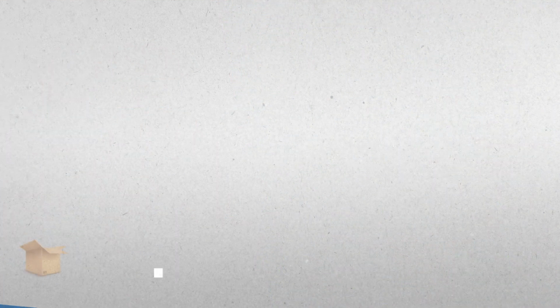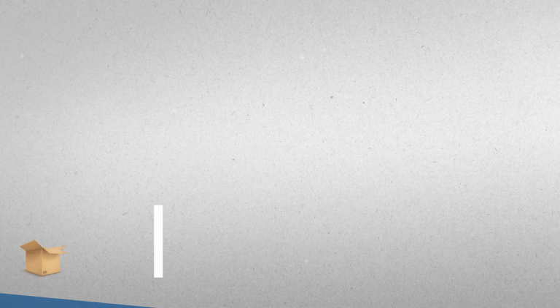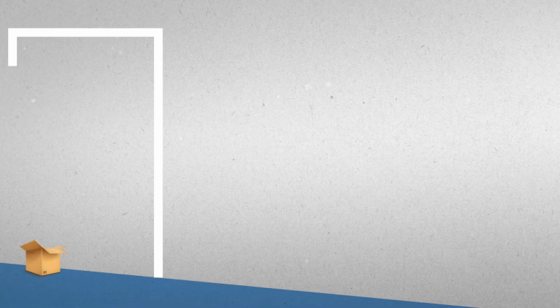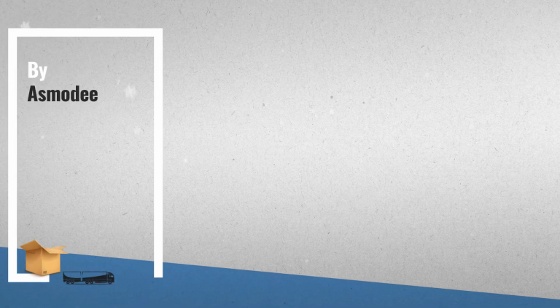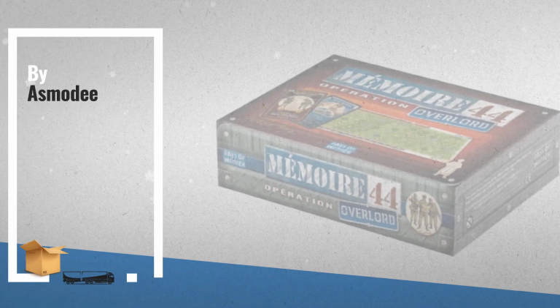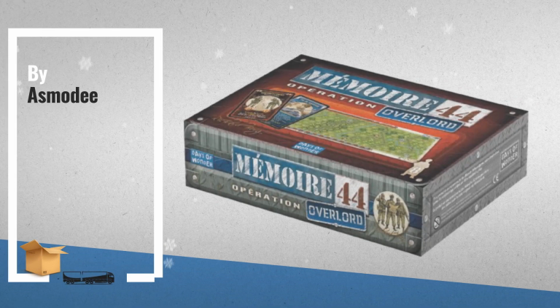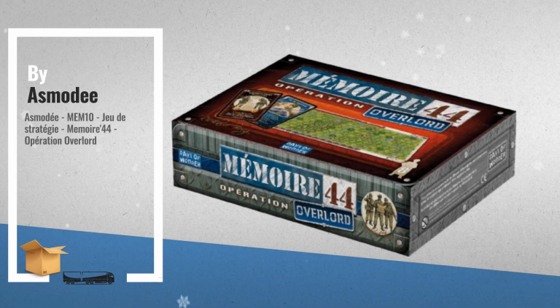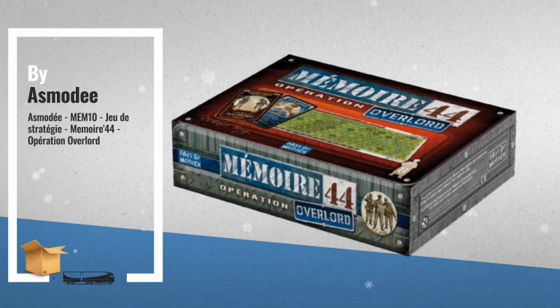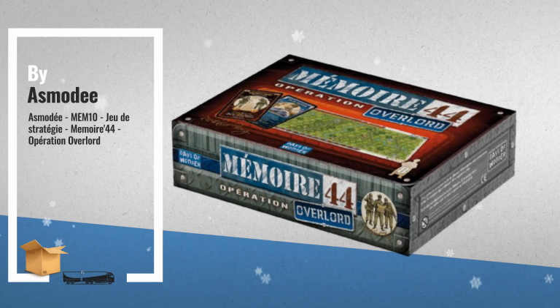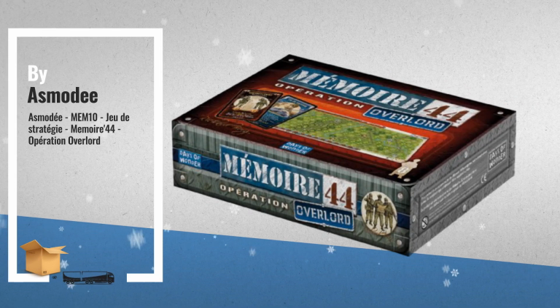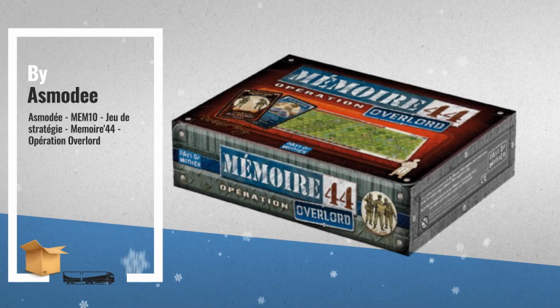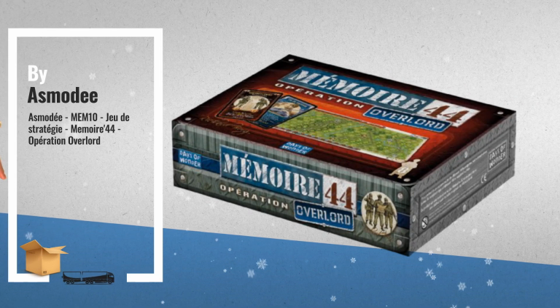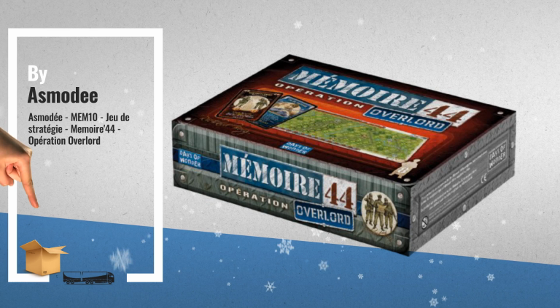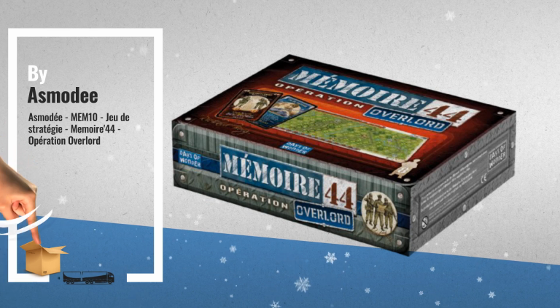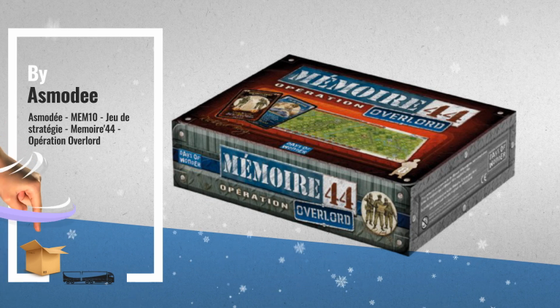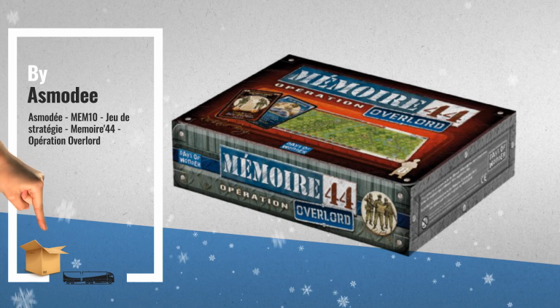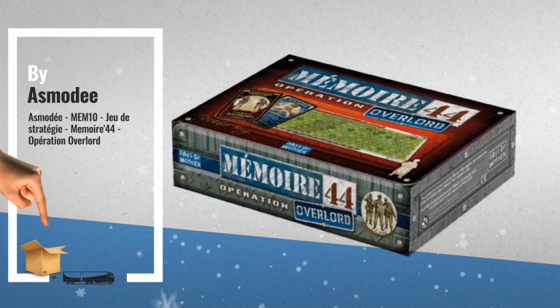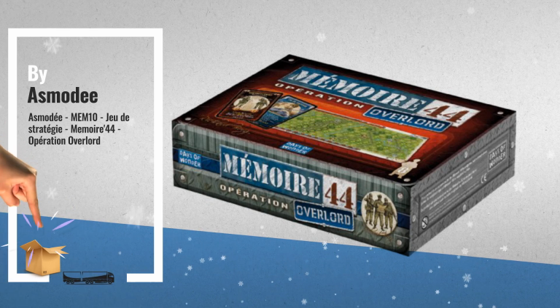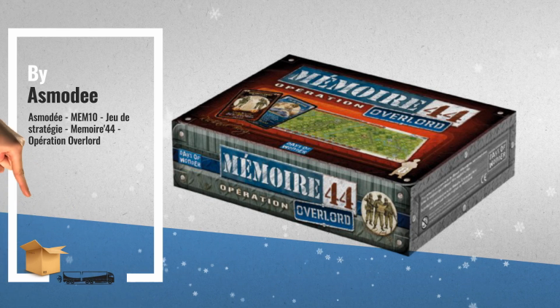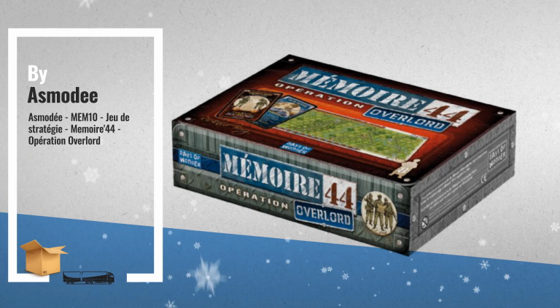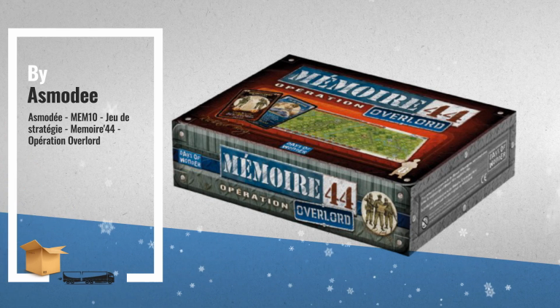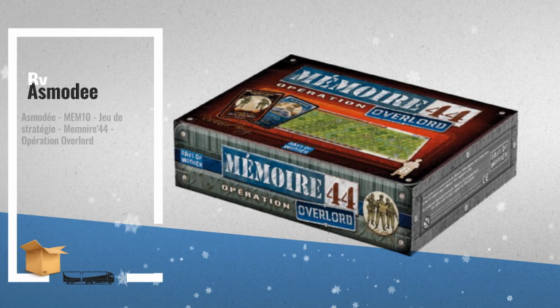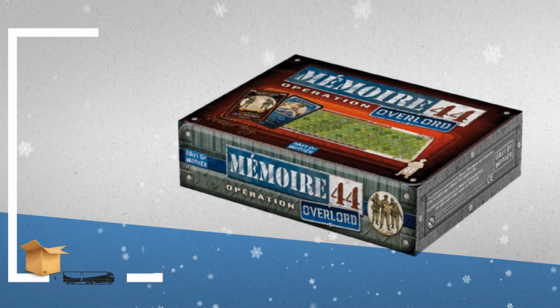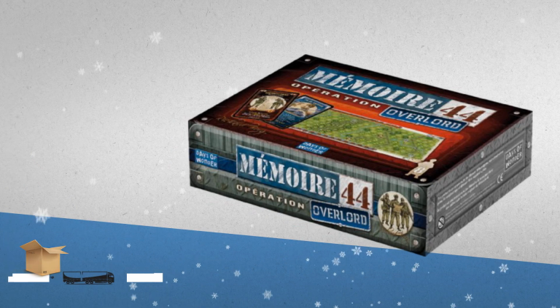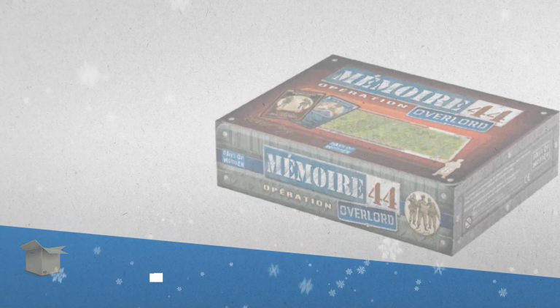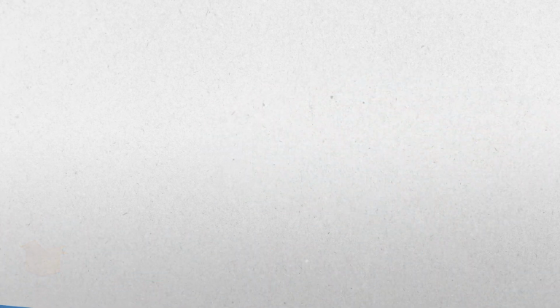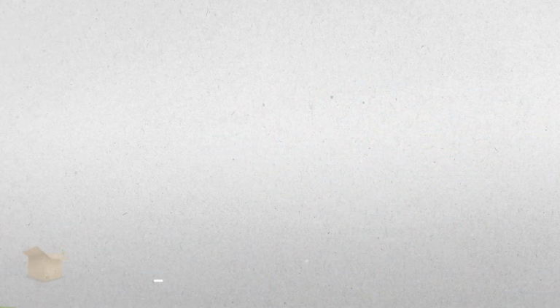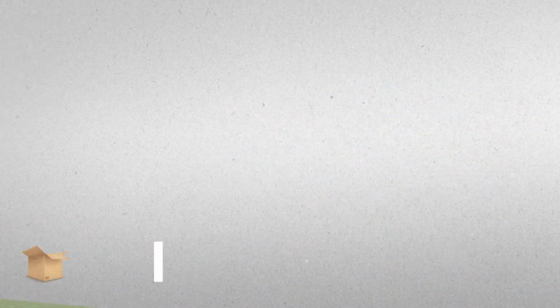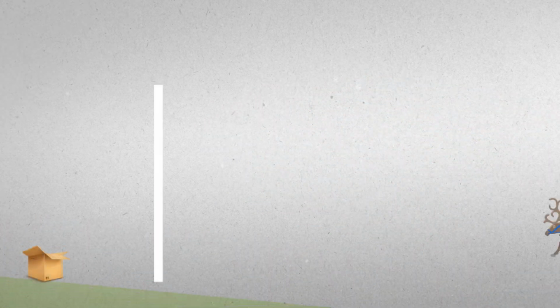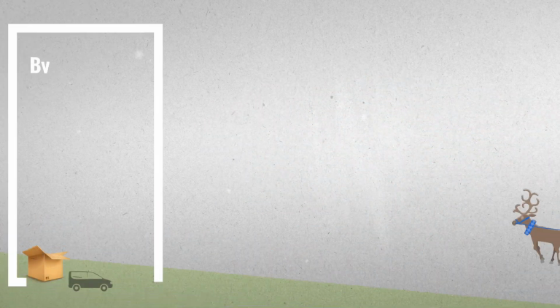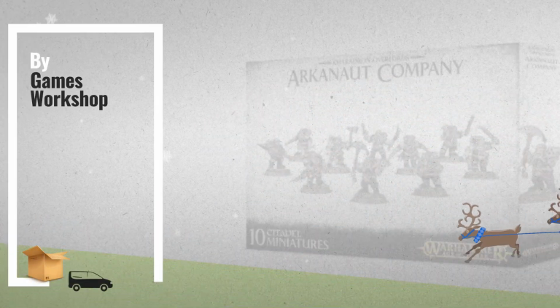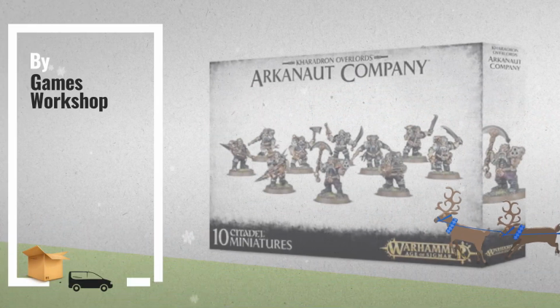Number 5, by Asmodee — a great deal you shouldn't miss, by Amazon. Number 6, by Games Workshop.